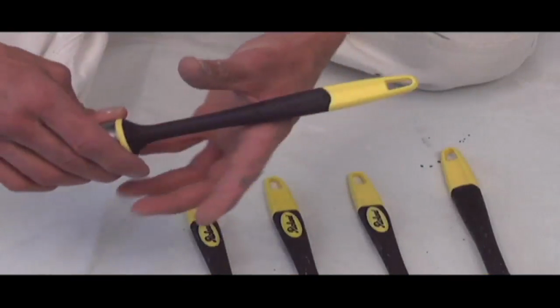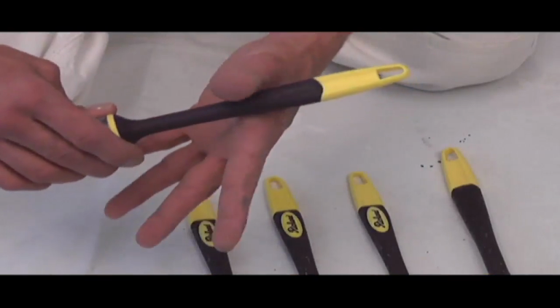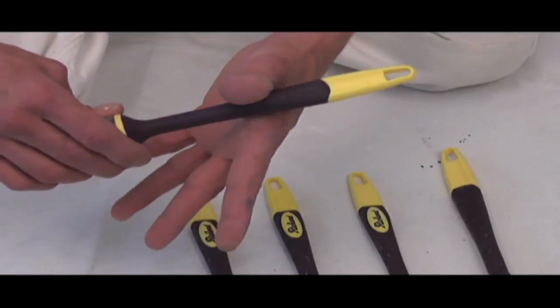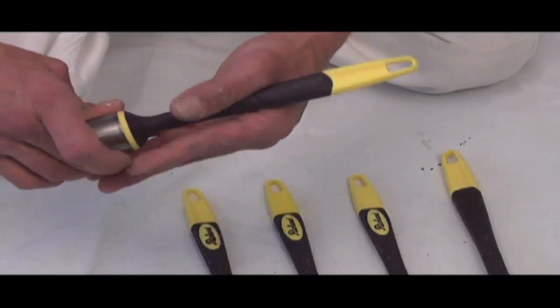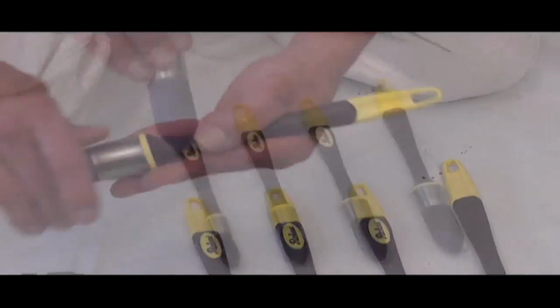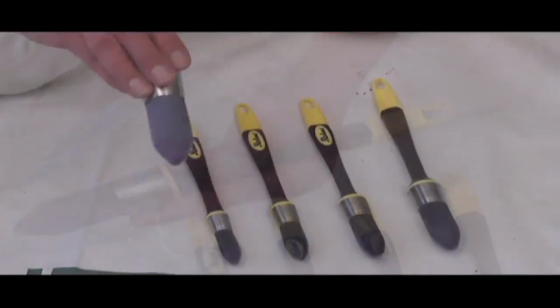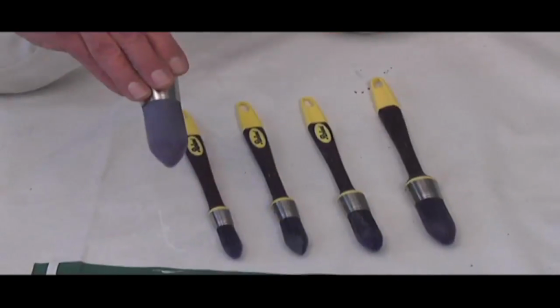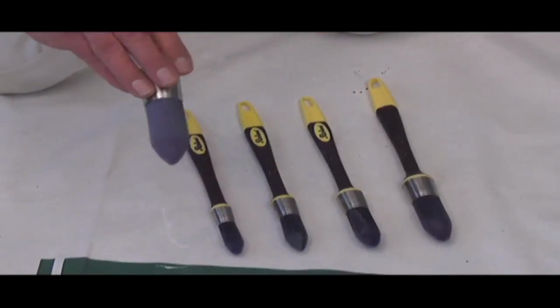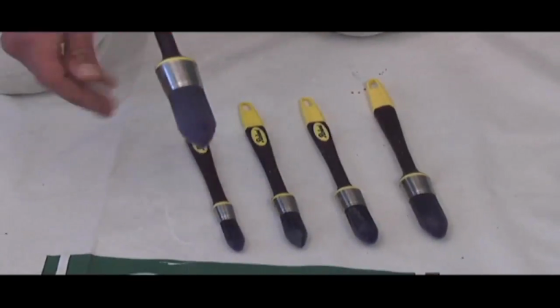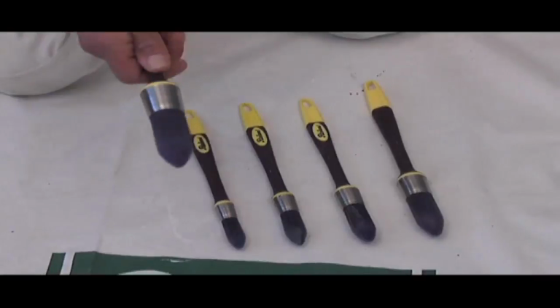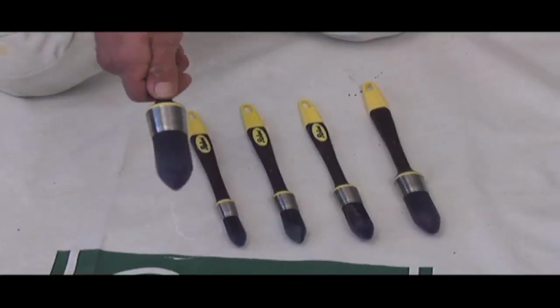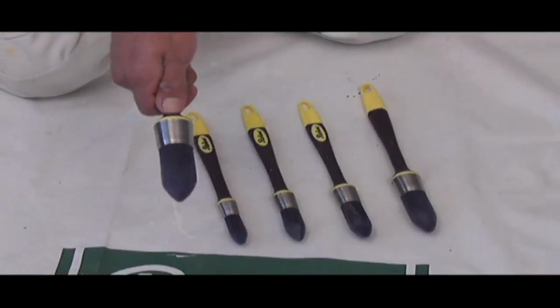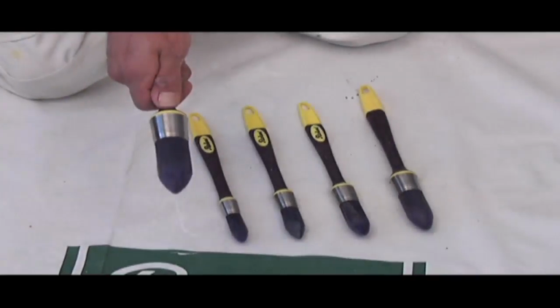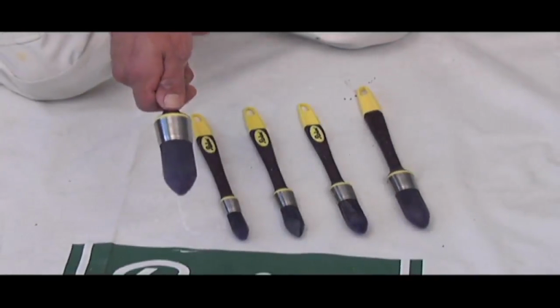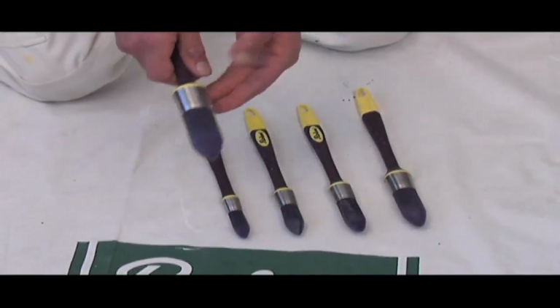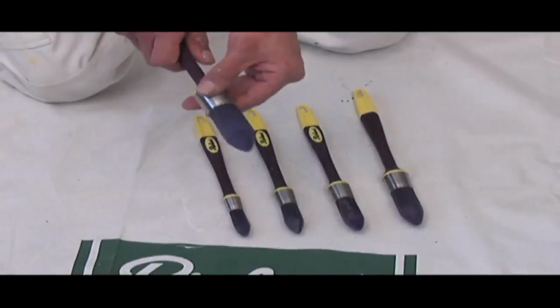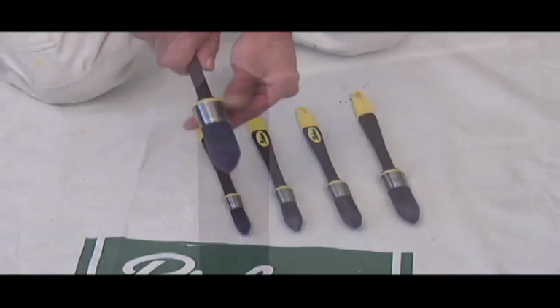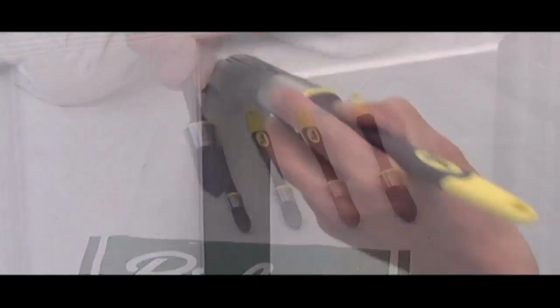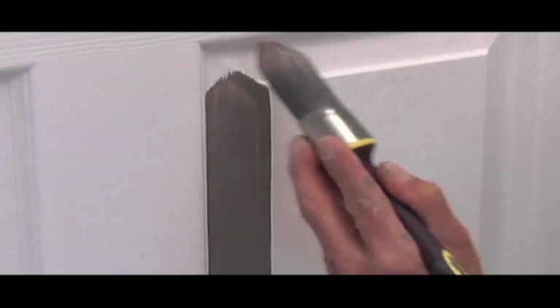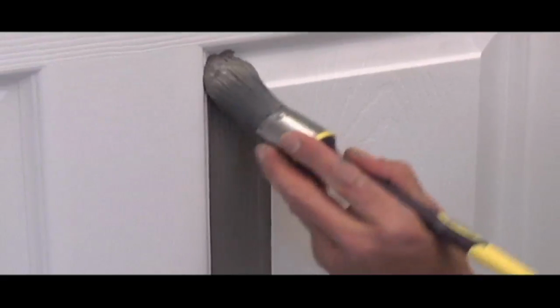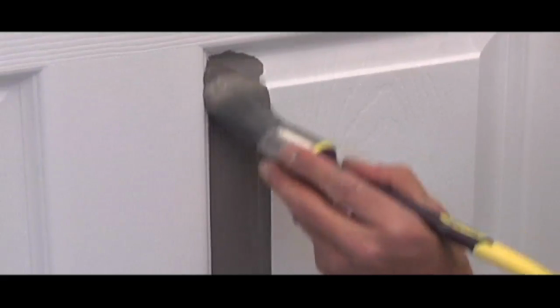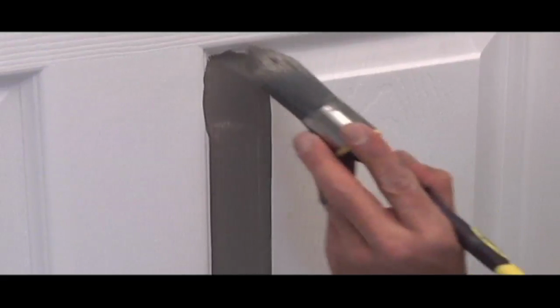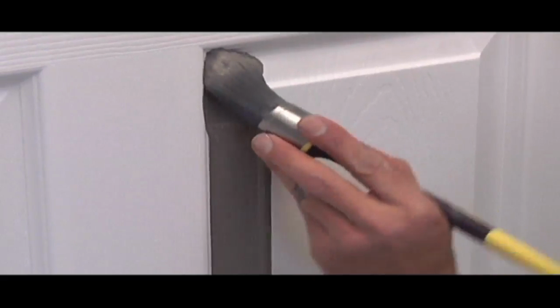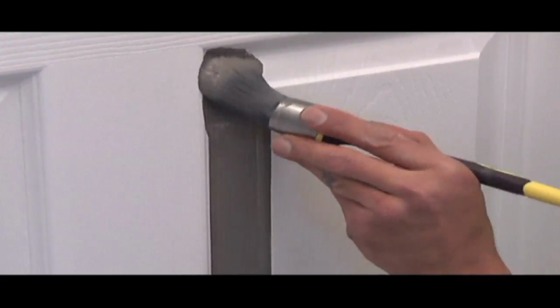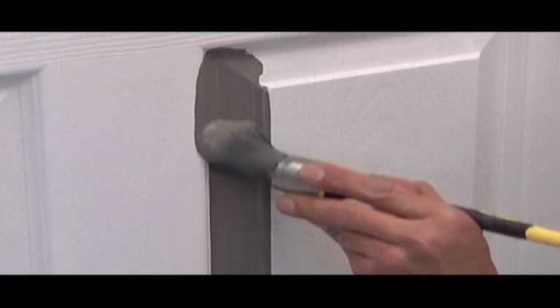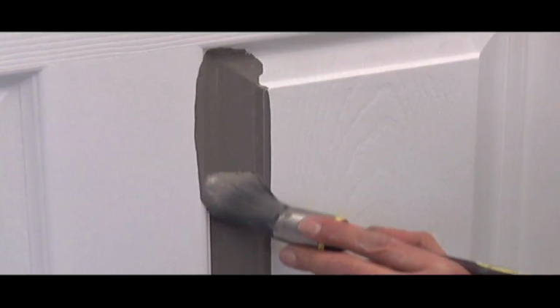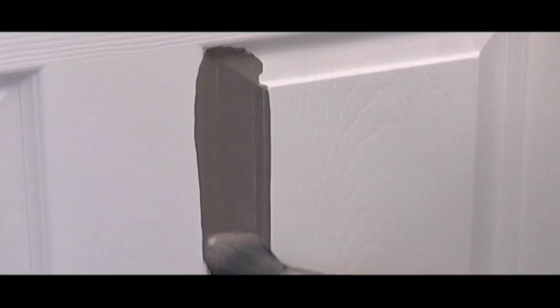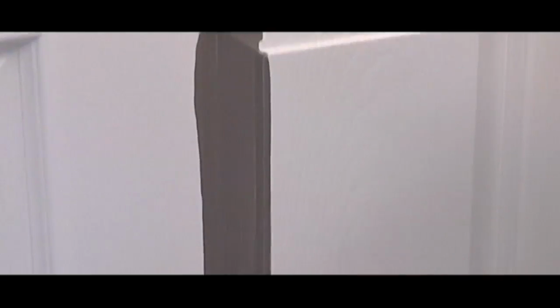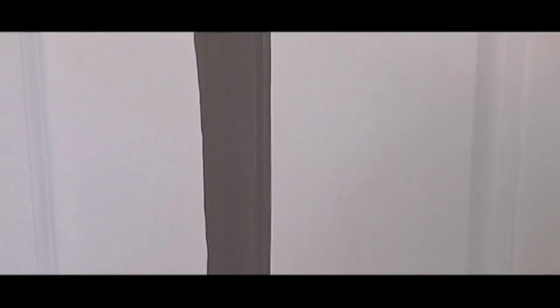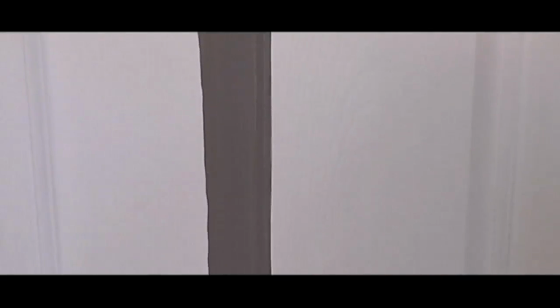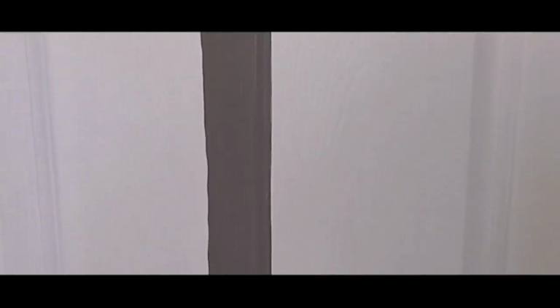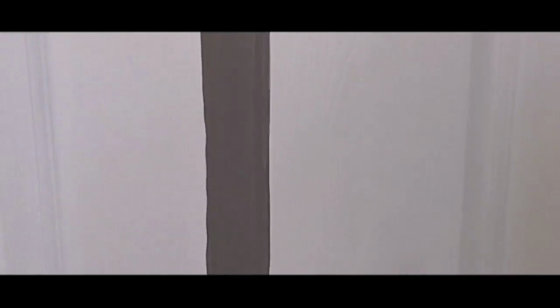This brush is used for sashes, cornices, and hard-to-reach places. Also, it is designed for women to do little paint jobs or trimming.